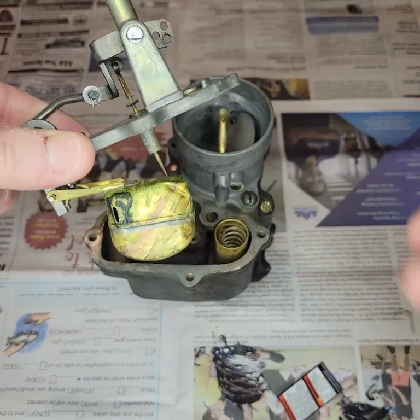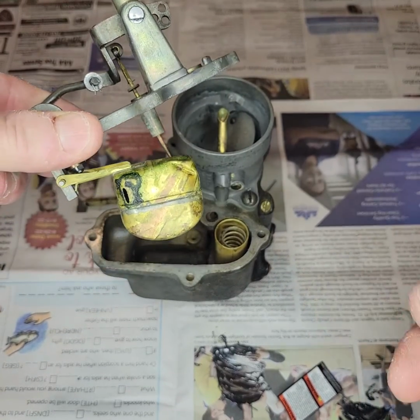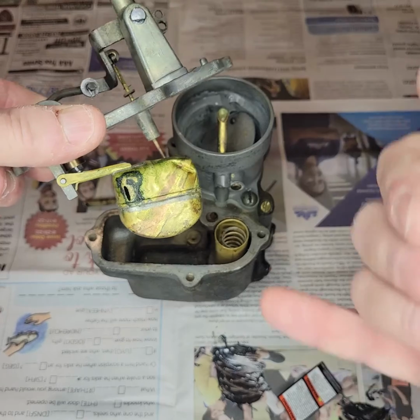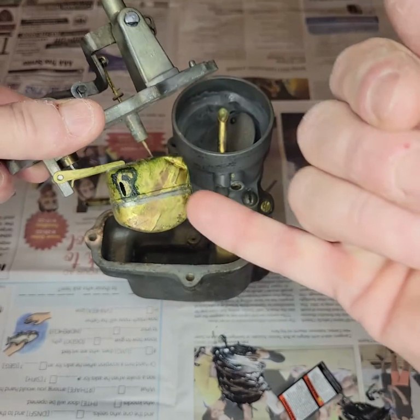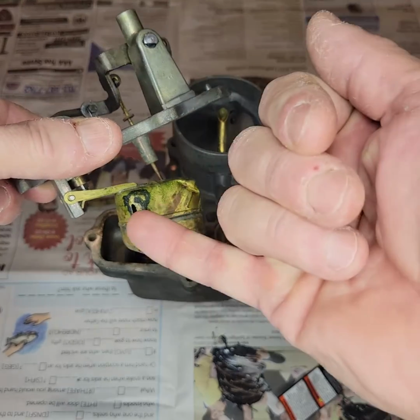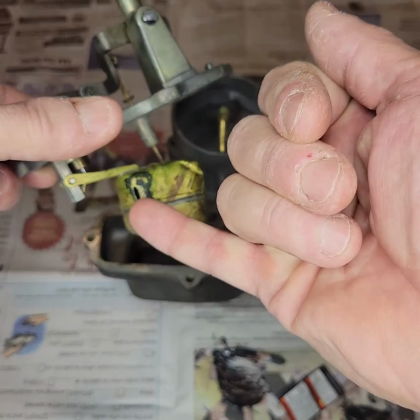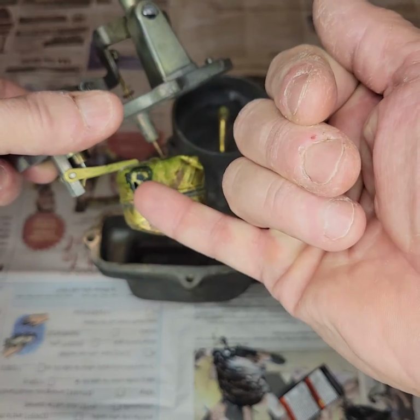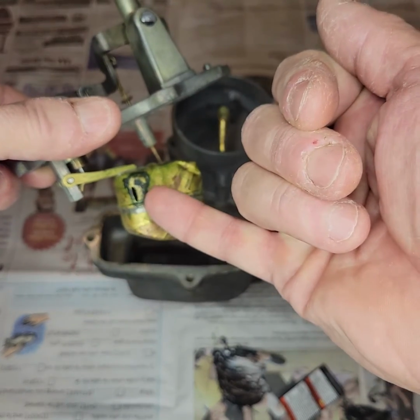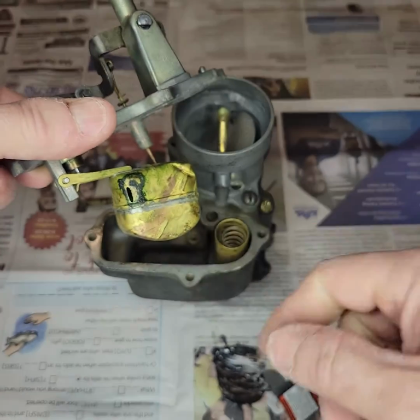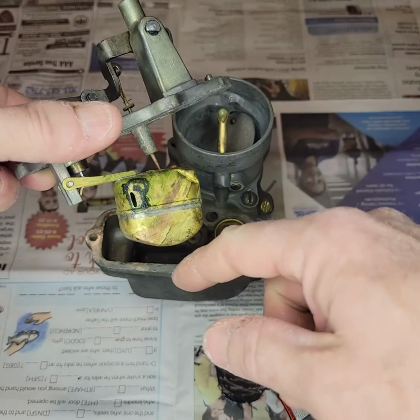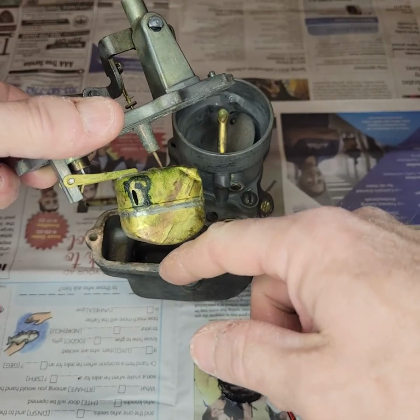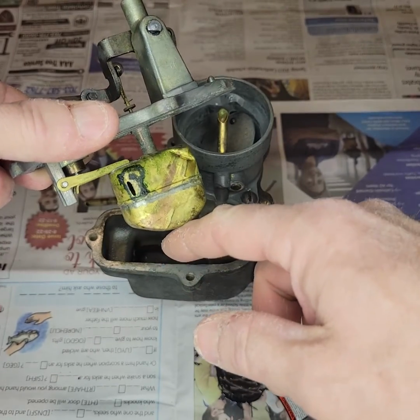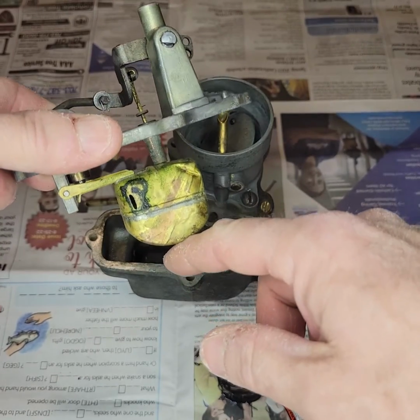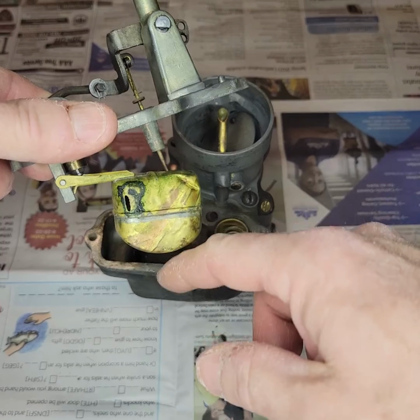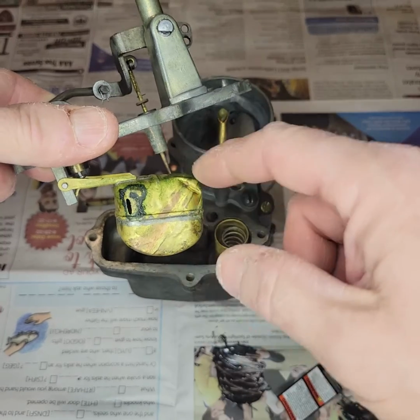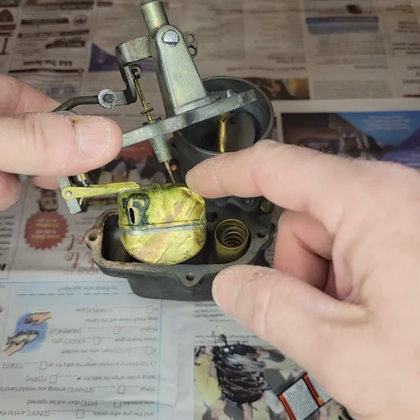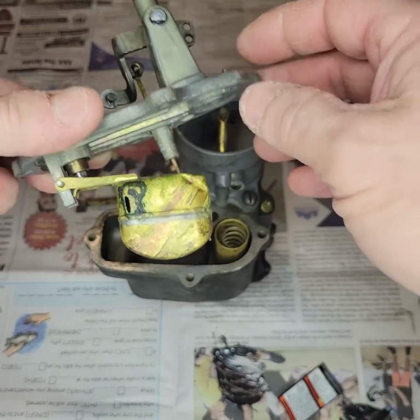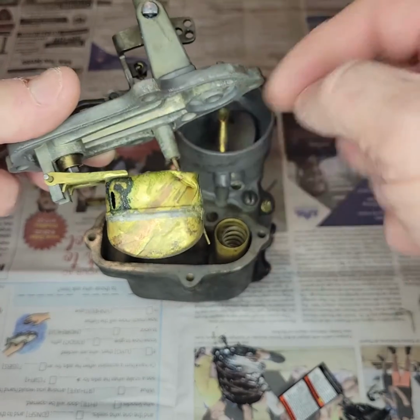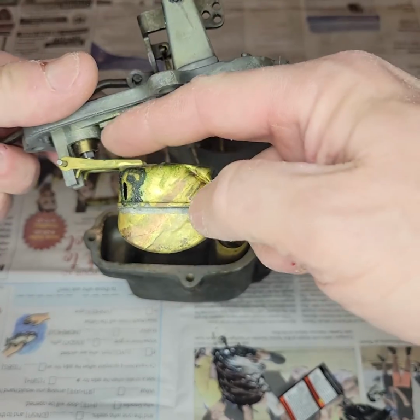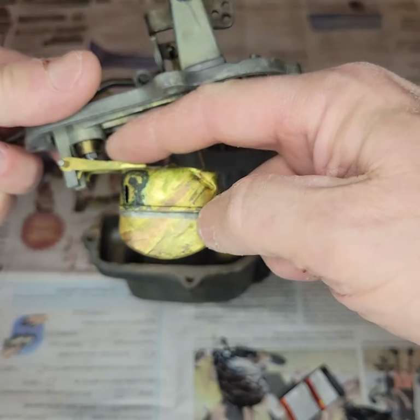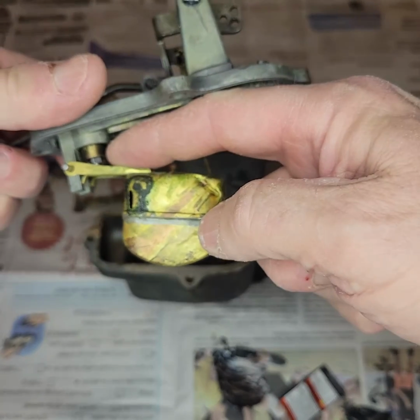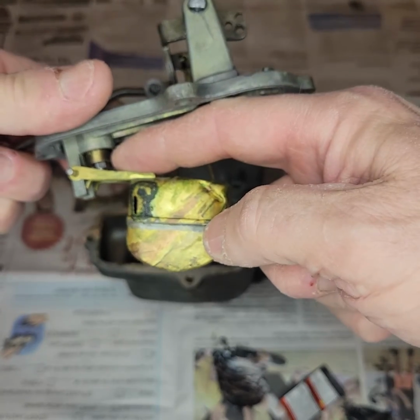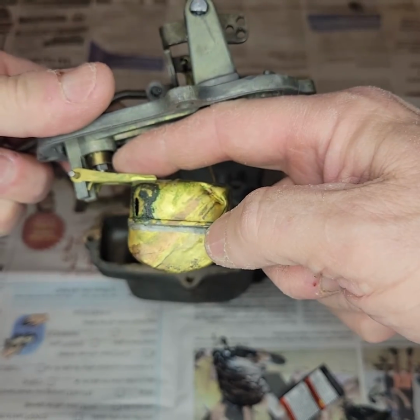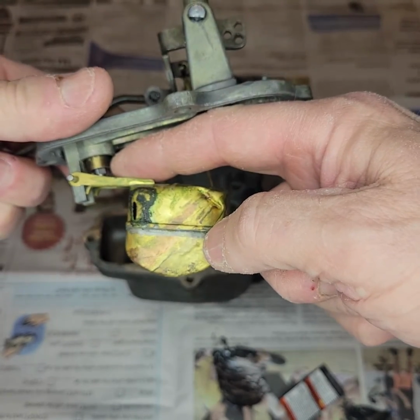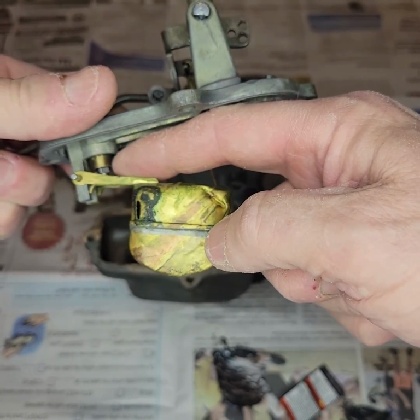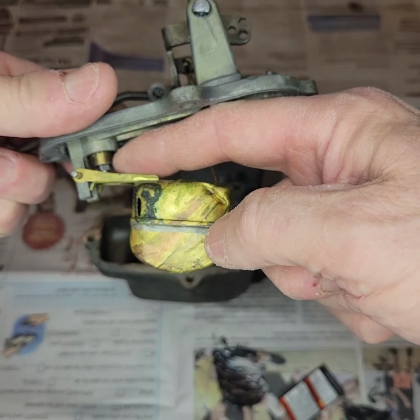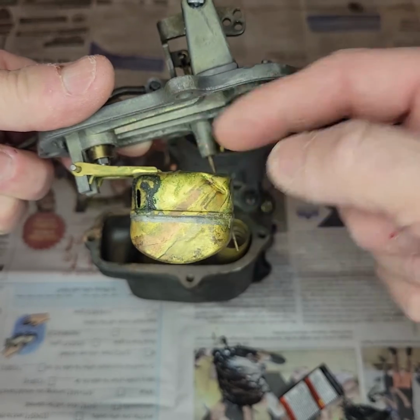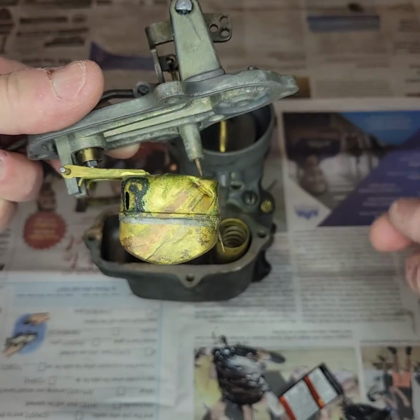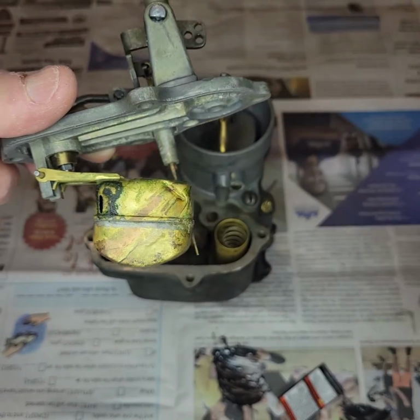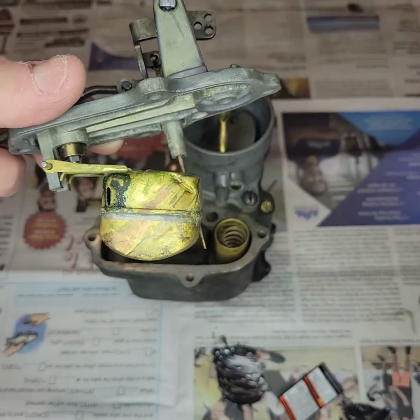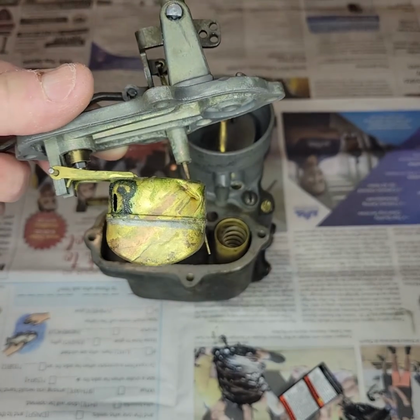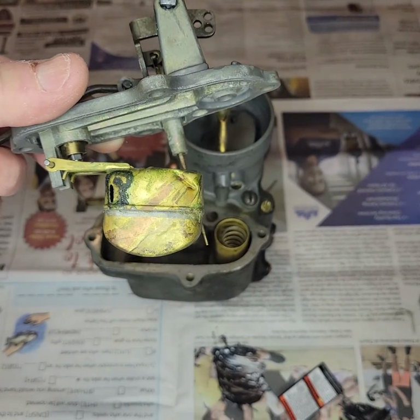This is just a quick video. Right here, we see a hole right in the float, and what that does is fluid has been getting into the float, sinking it, meaning that fuel has been coming in uncontrollably from the needle valve.